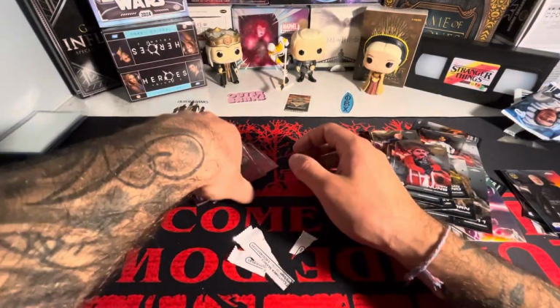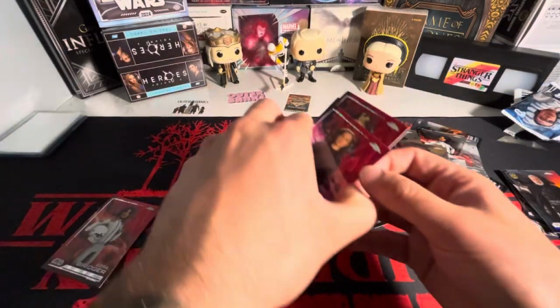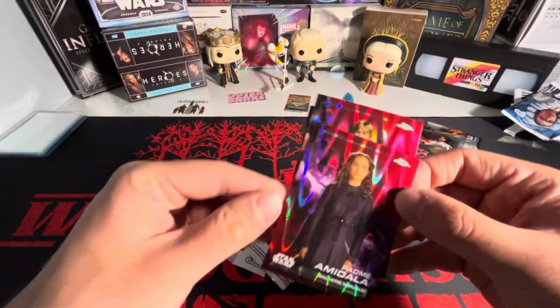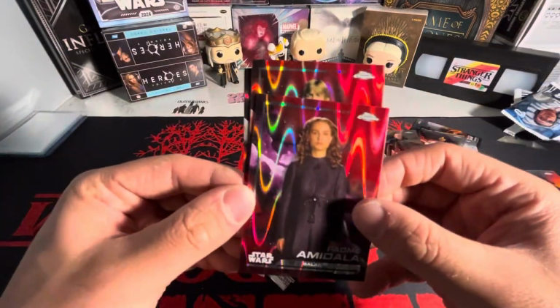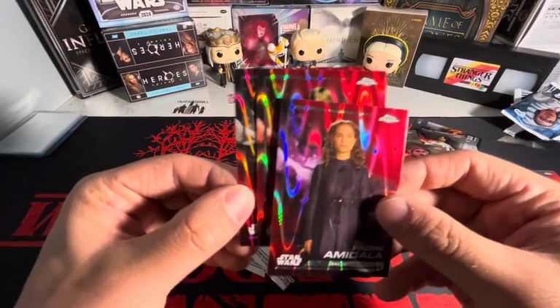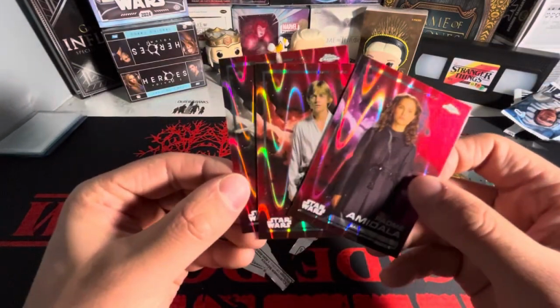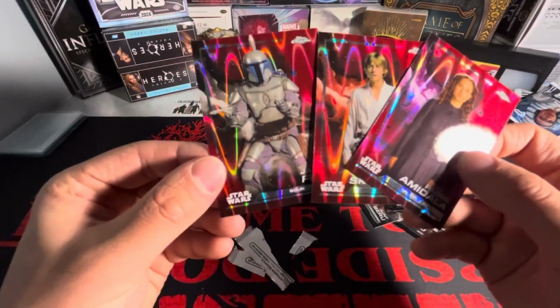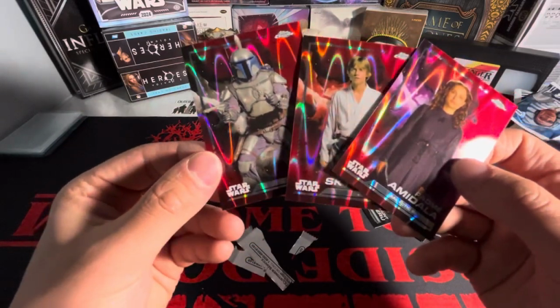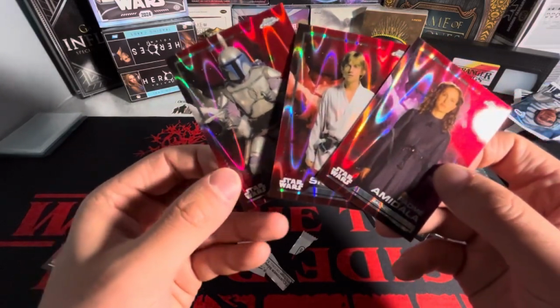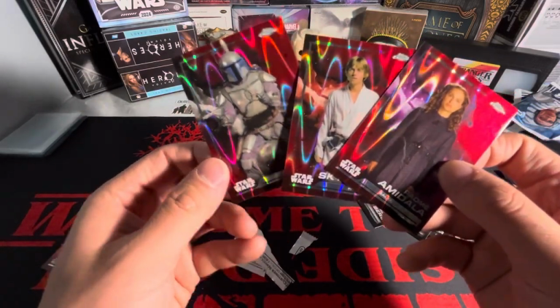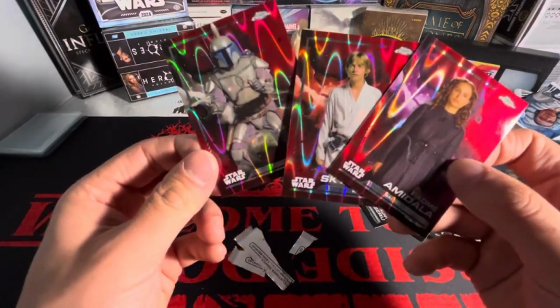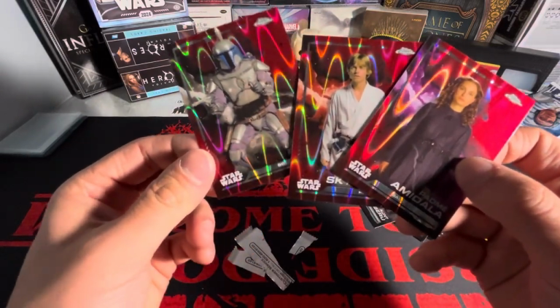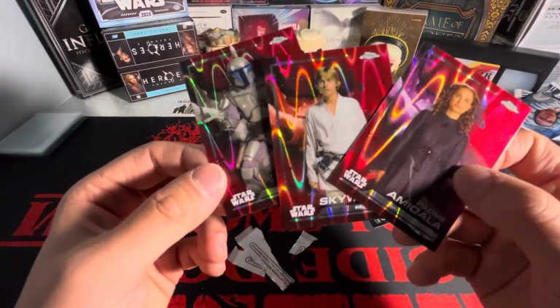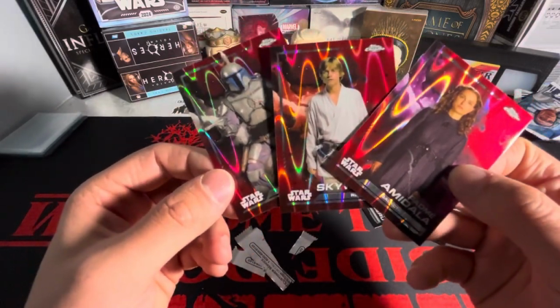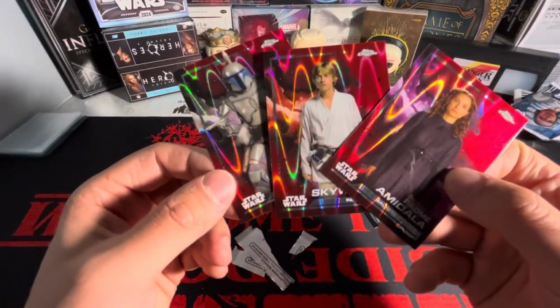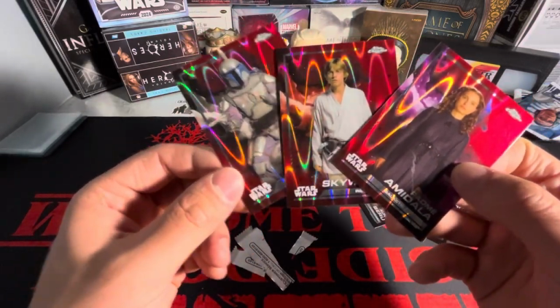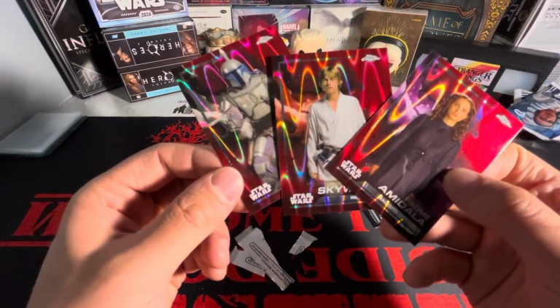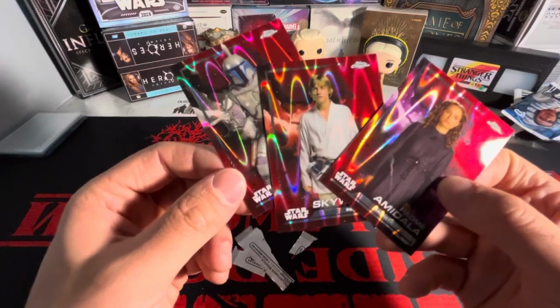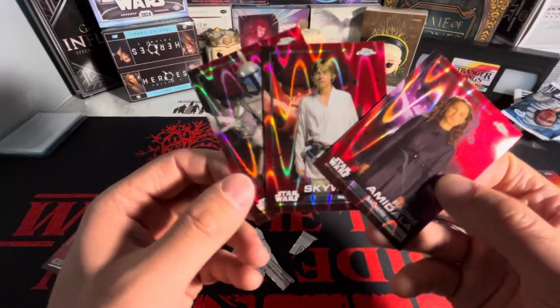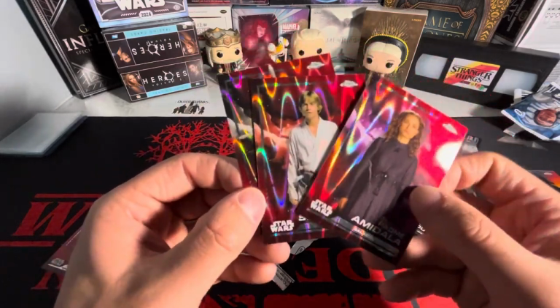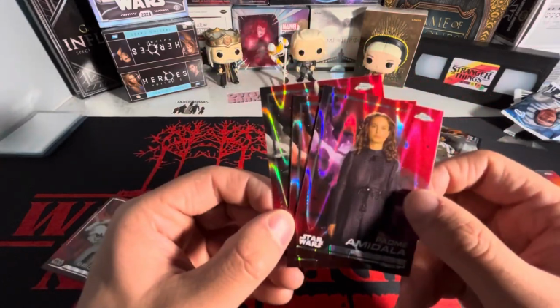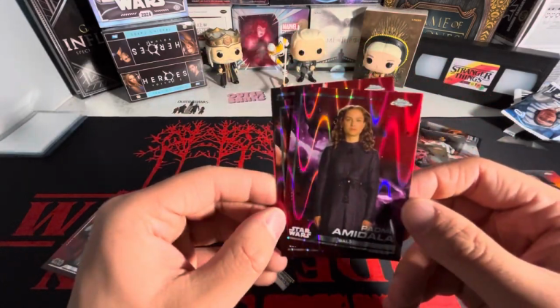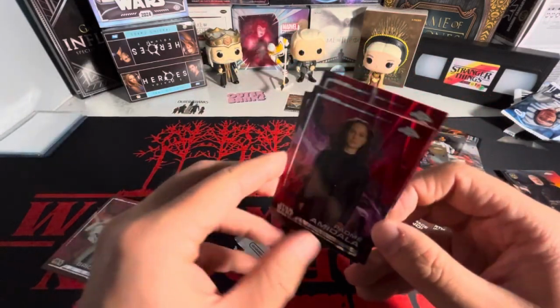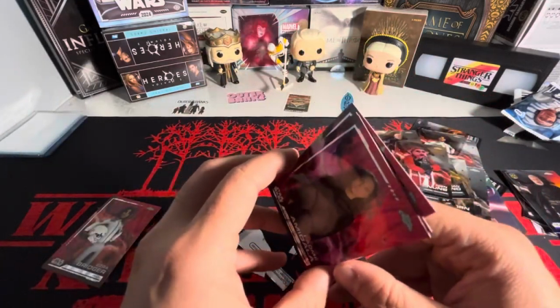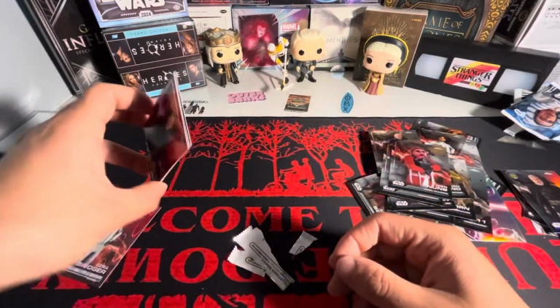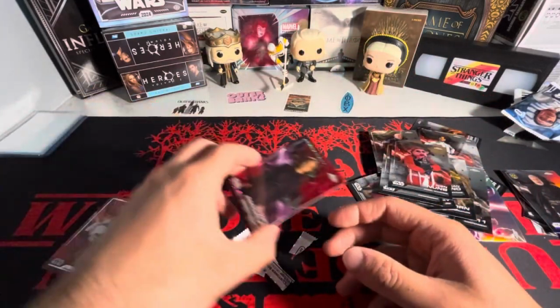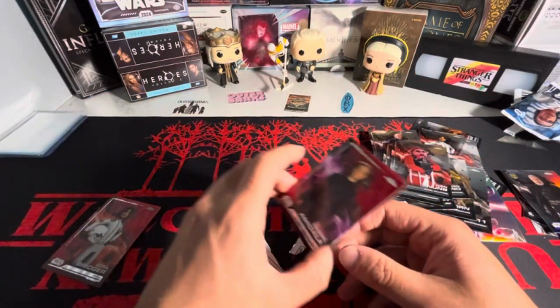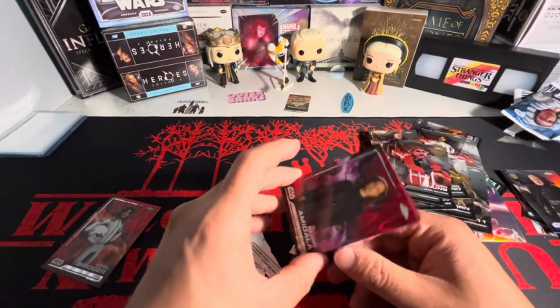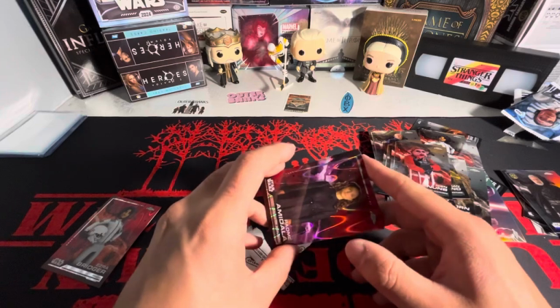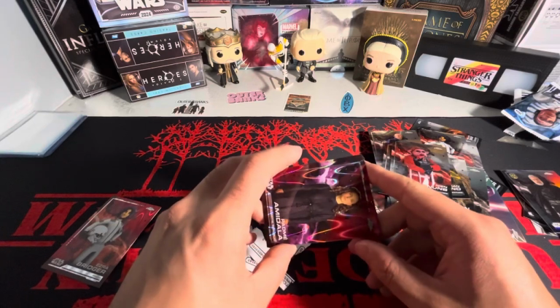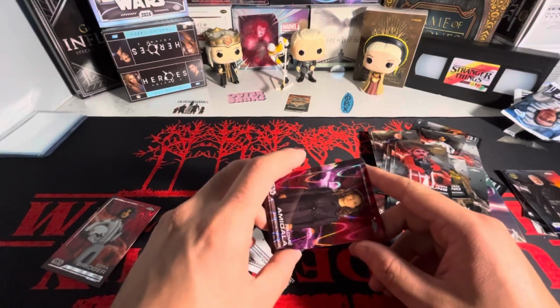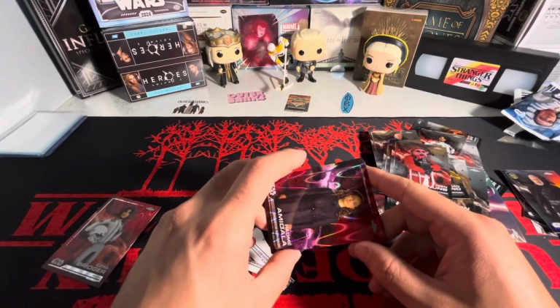I honestly can't complain — we got a Padme Amidala, Luke Skywalker, and Jango Fett on the red refractors. That's a pretty solid combo. Thanks for watching, stay tuned till the next video, bye!